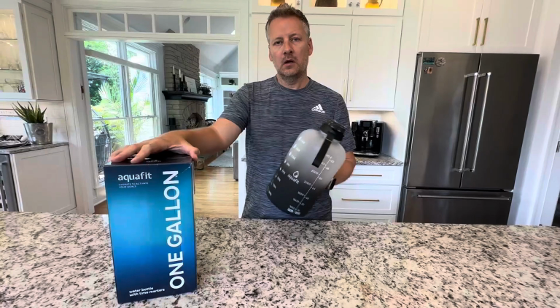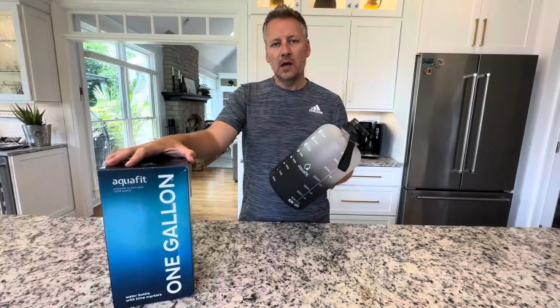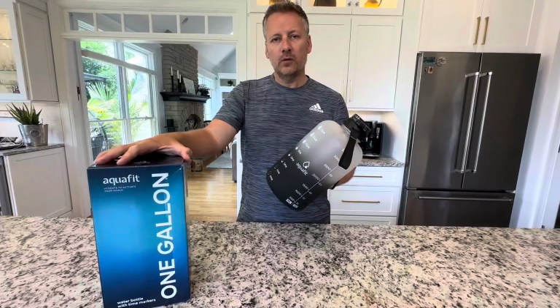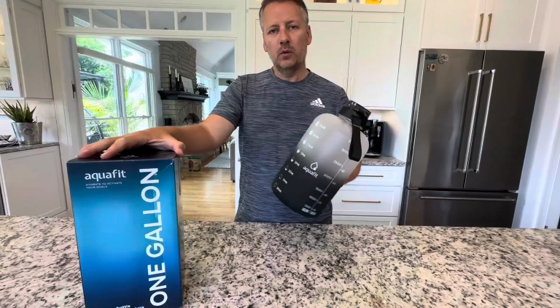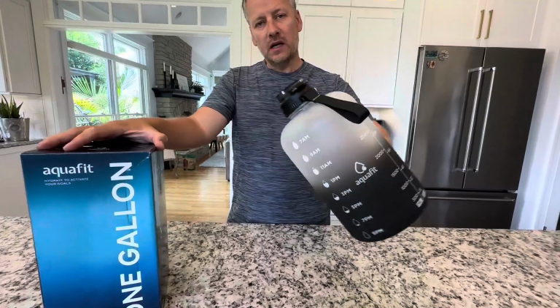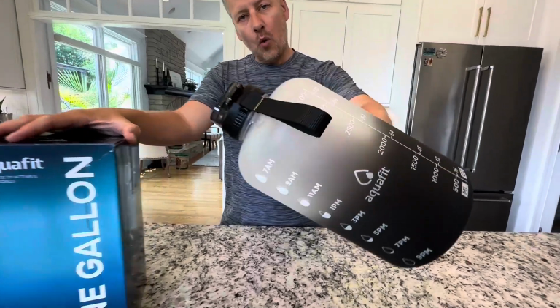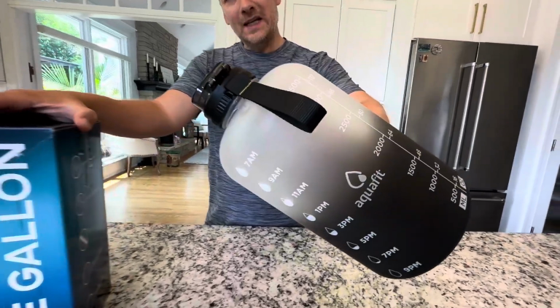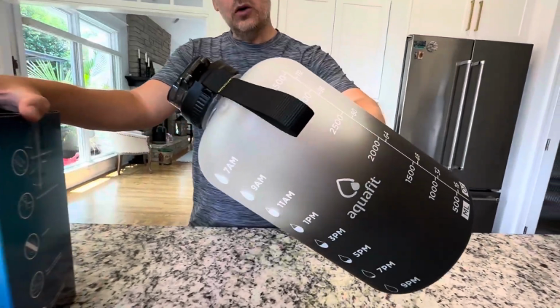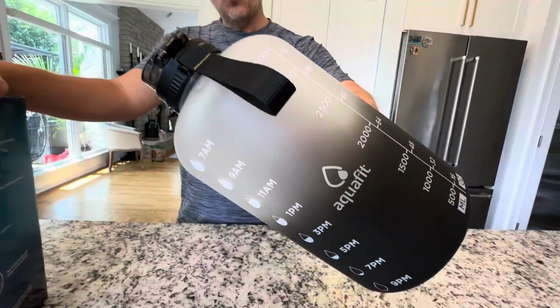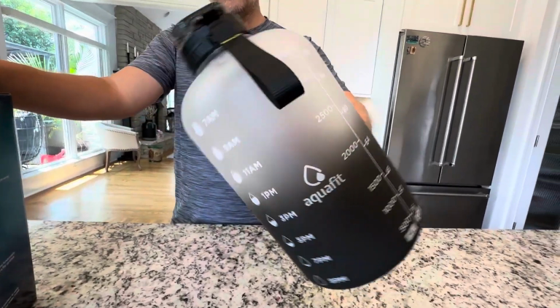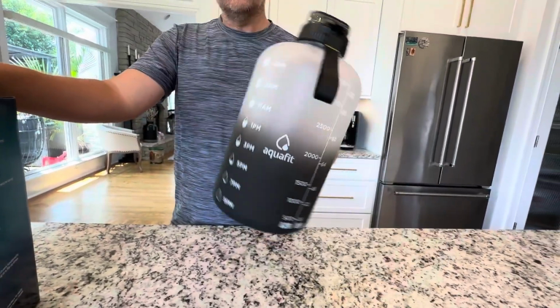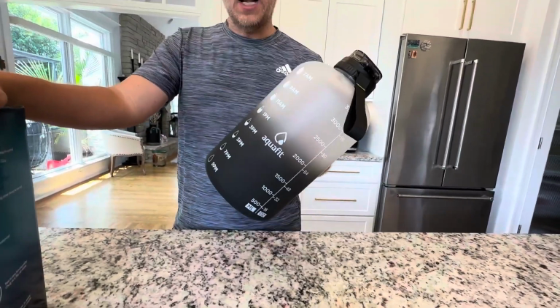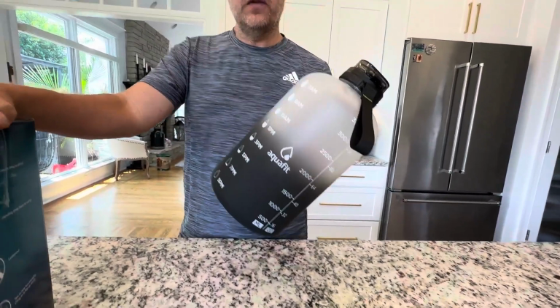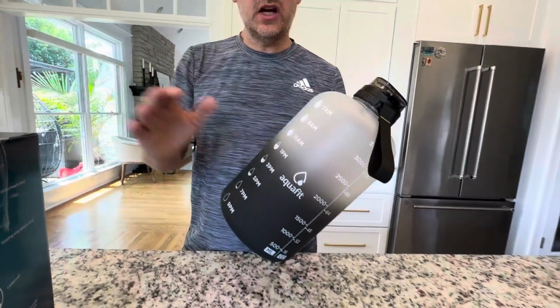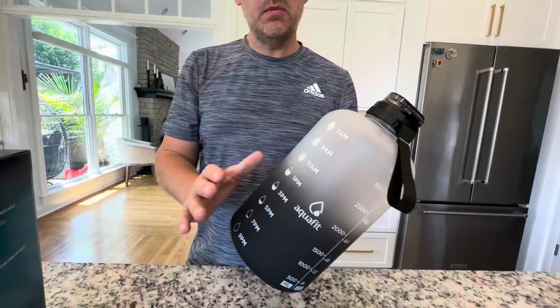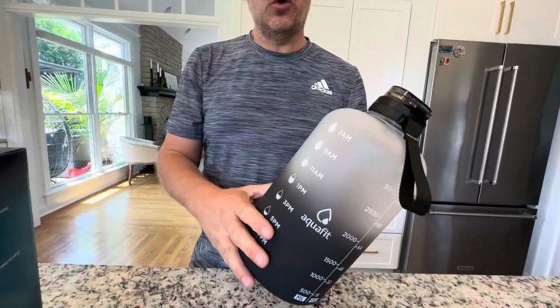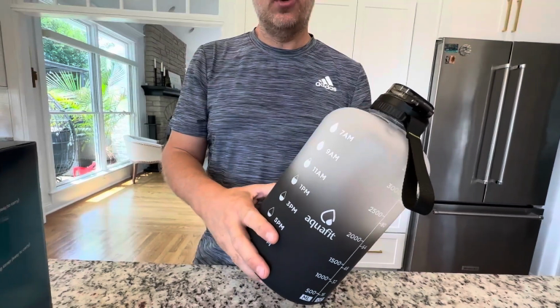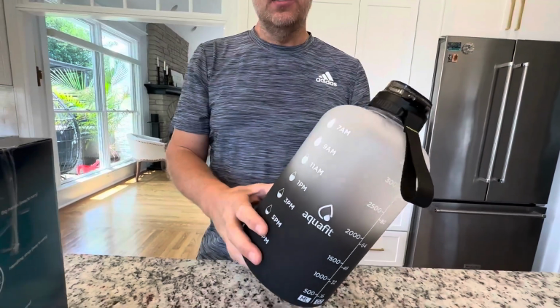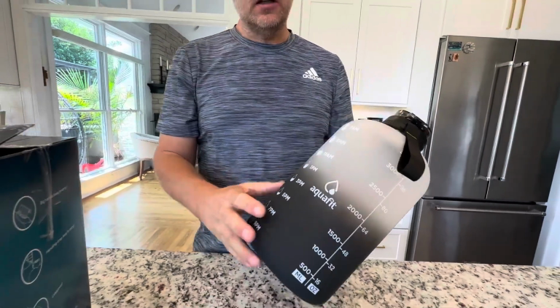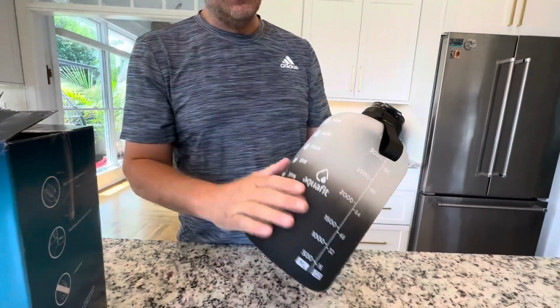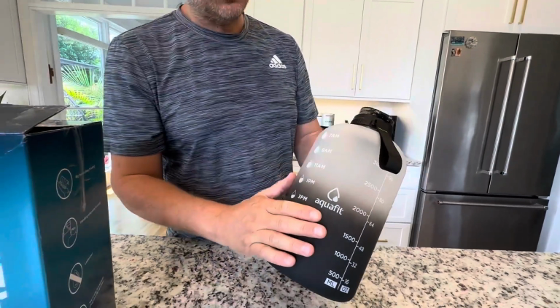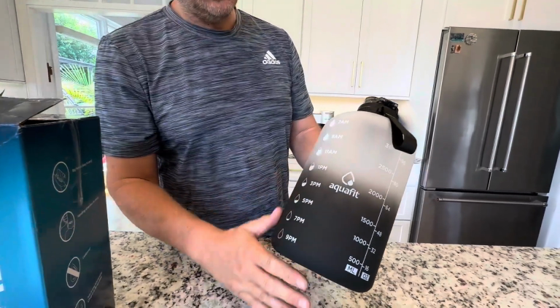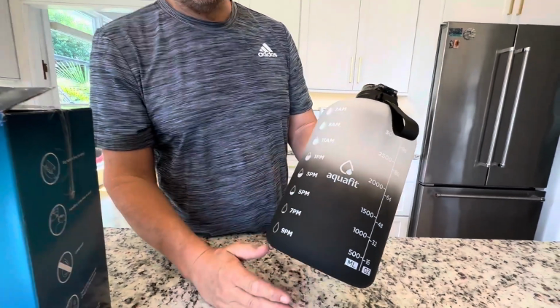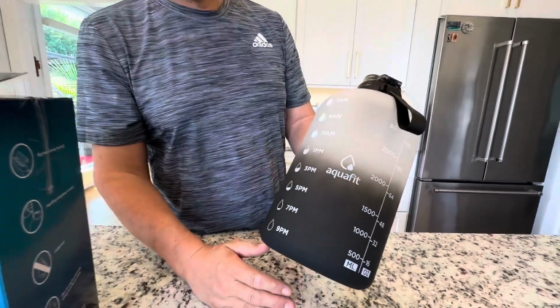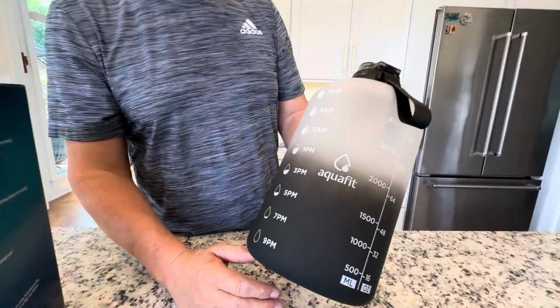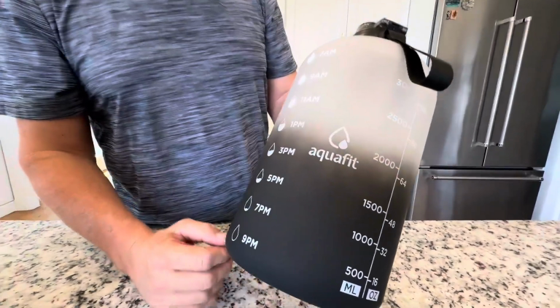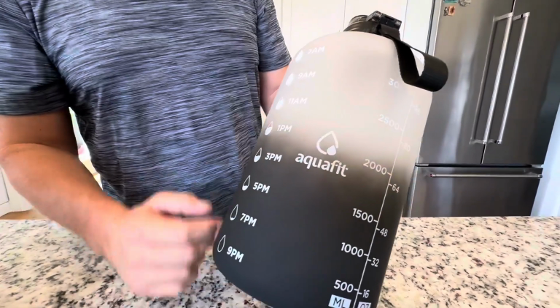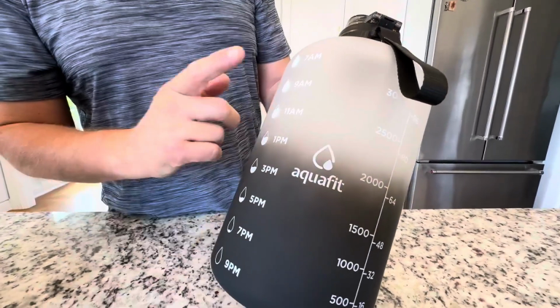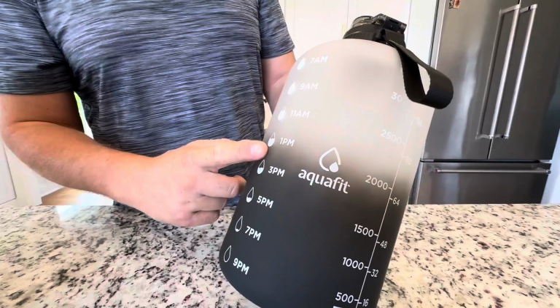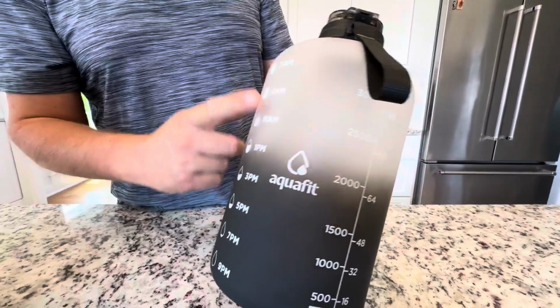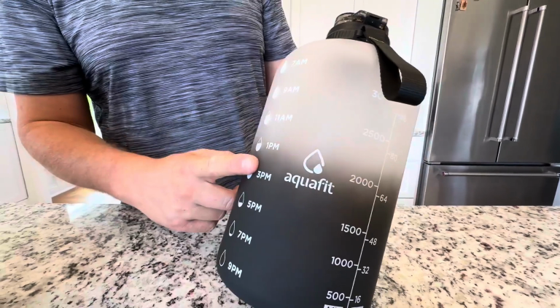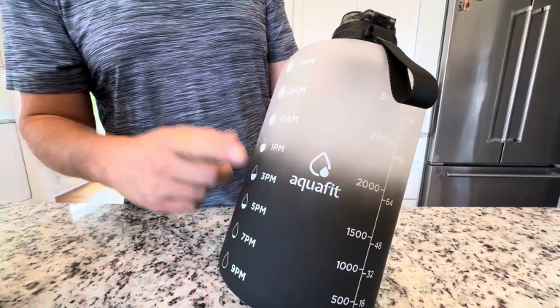Hey everyone, we got another one-gallon water bottle from Aqua Fit — check this bad boy out, sent to me by Aqua Fit. I love this thing. If you're going to the gym, getting fit, or just going to the office and trying to stay hydrated, this is the one you want.